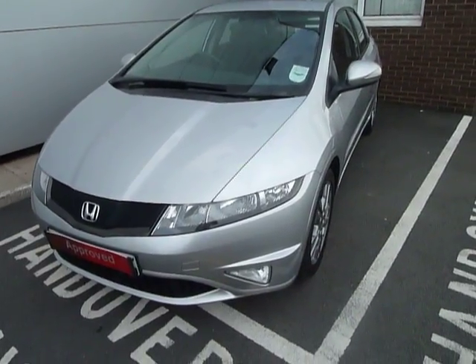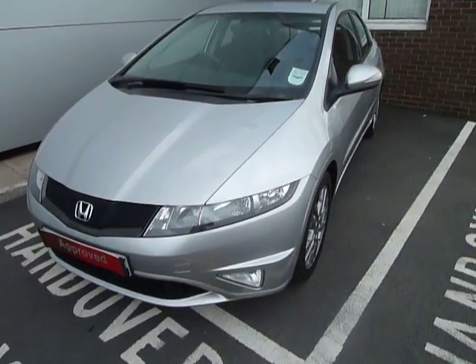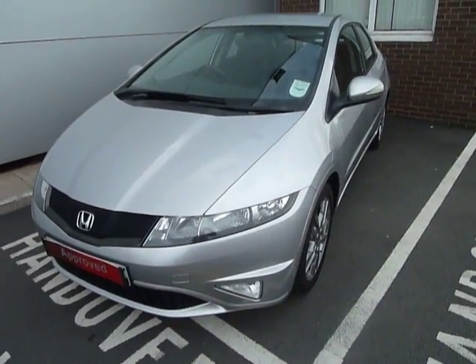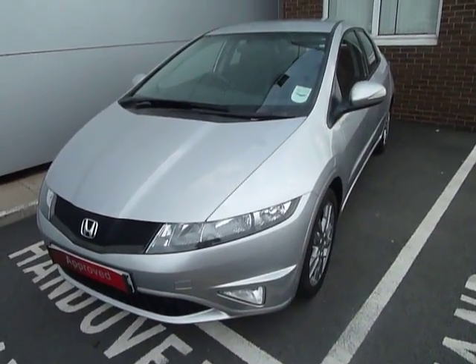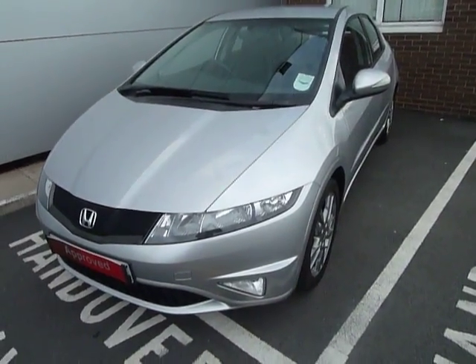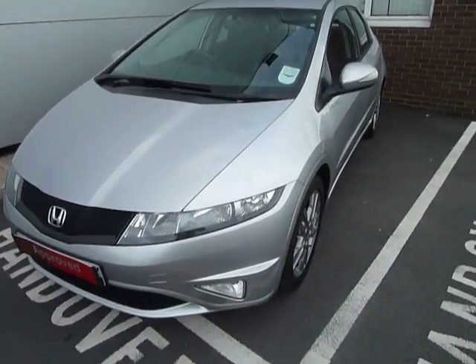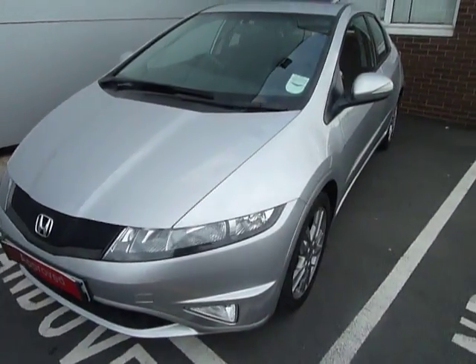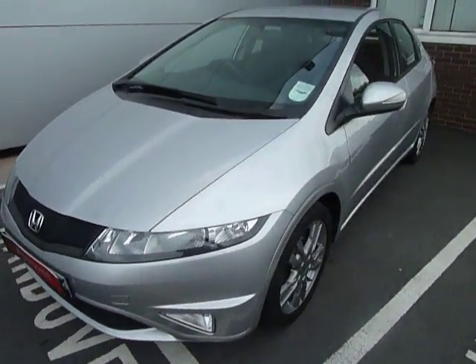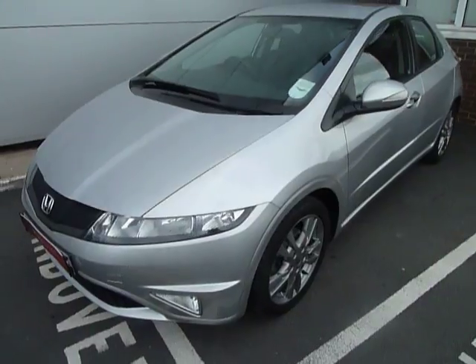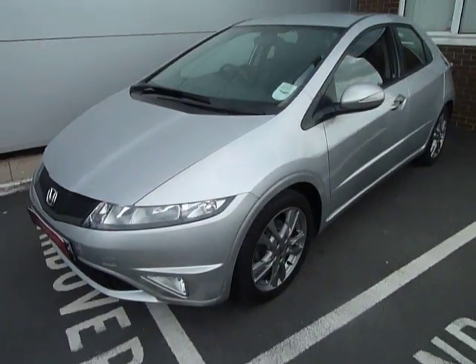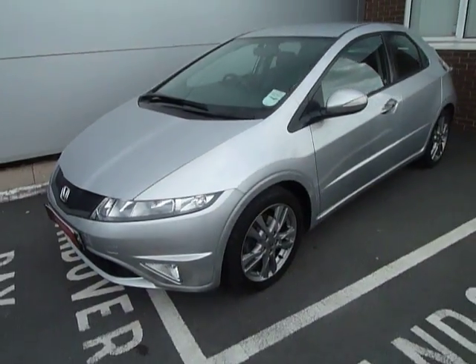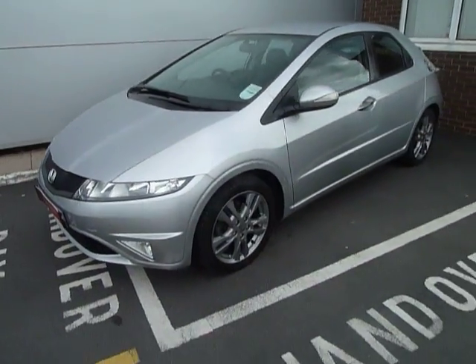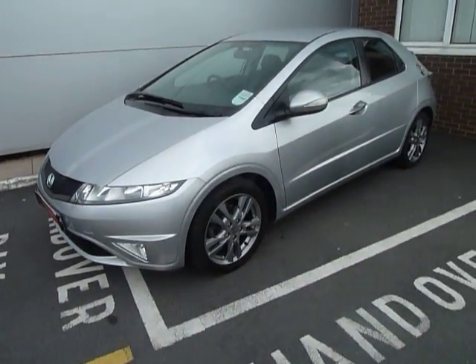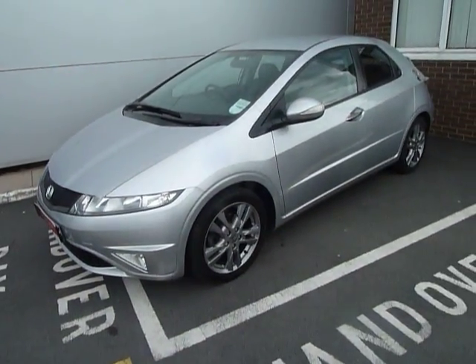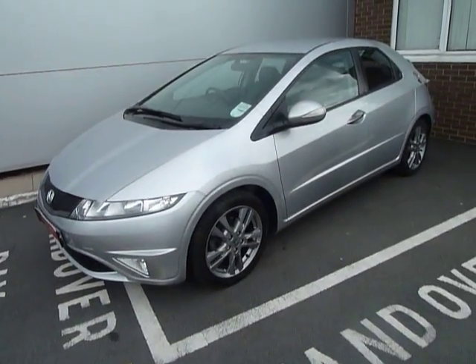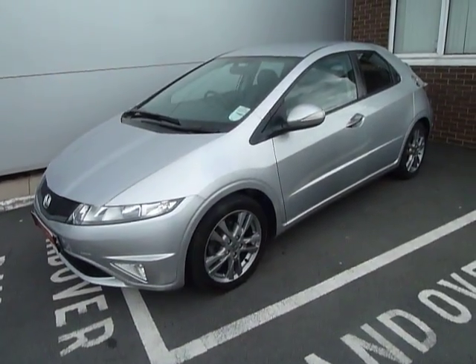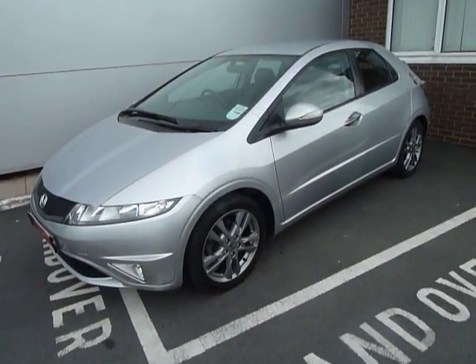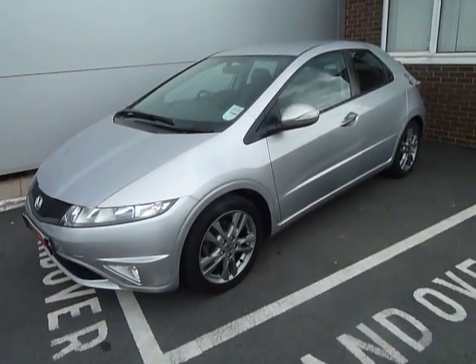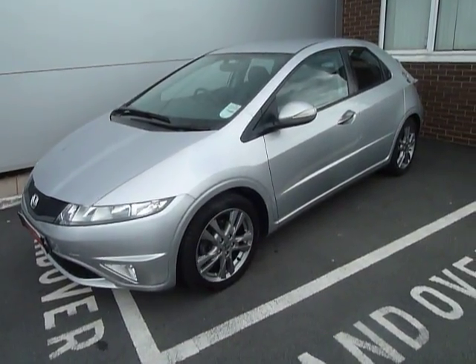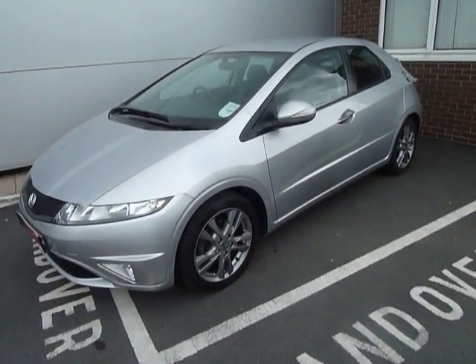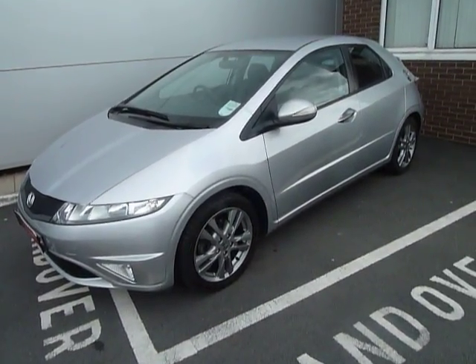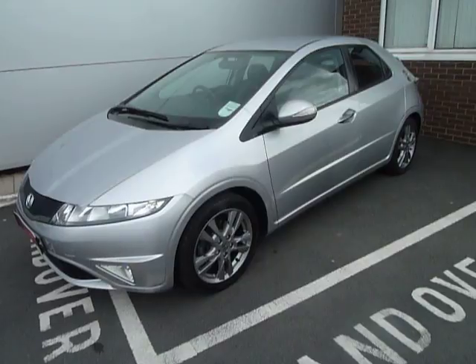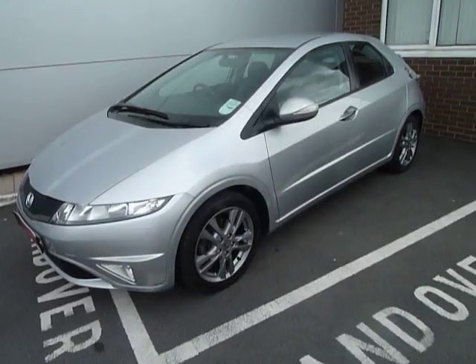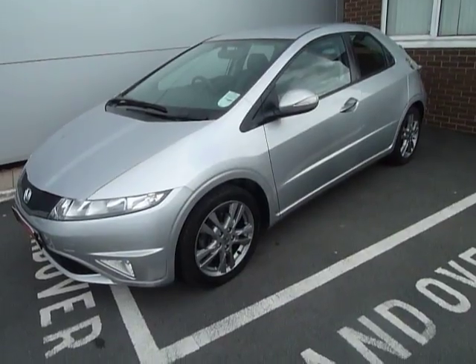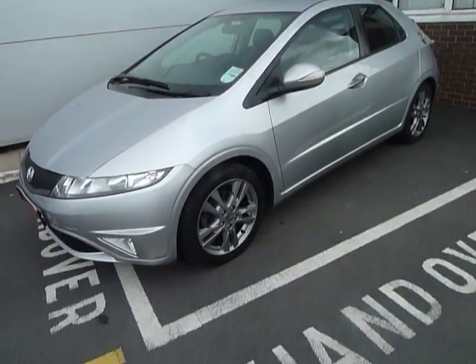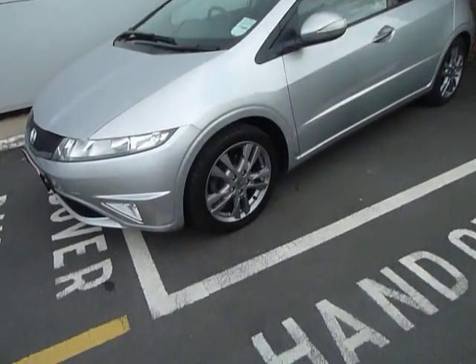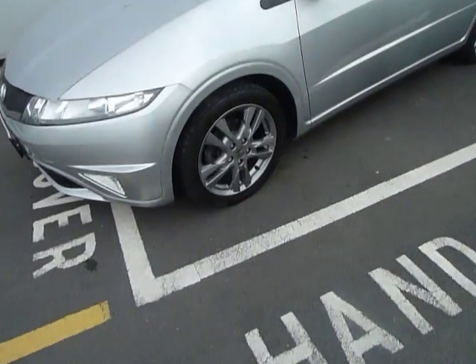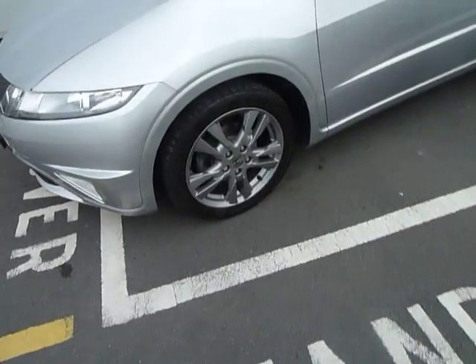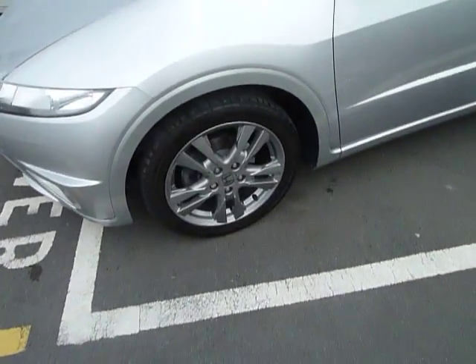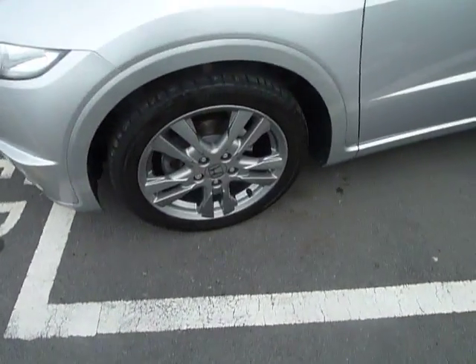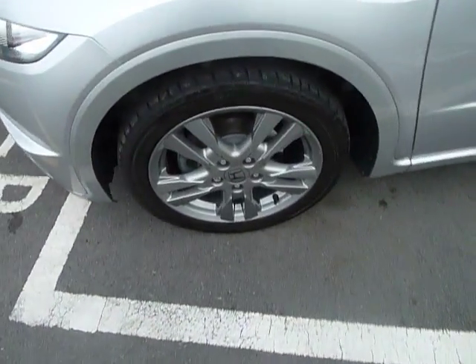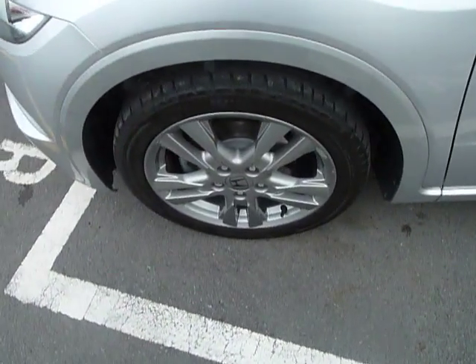It's finished in metallic silver and is a 2010 registered car. With the SI spec you get front driving fog lamps and very nice styled alloy wheels.